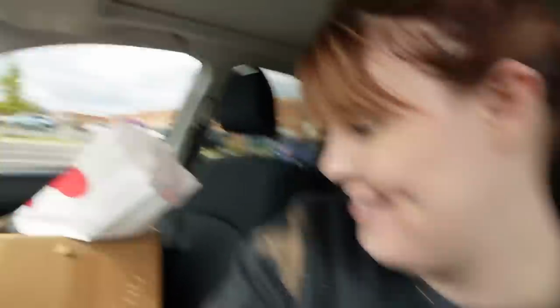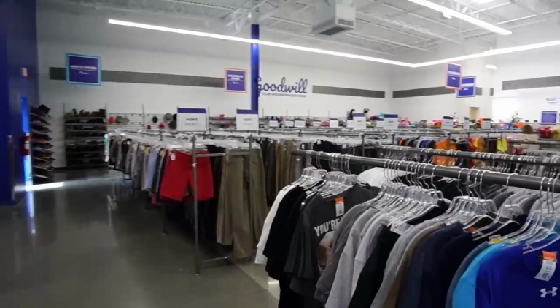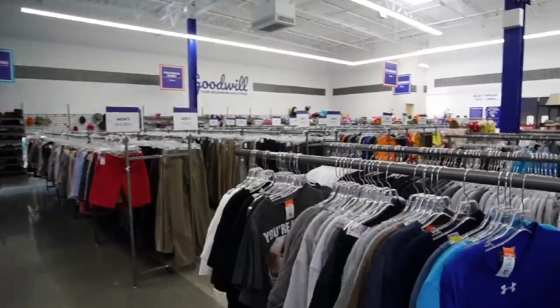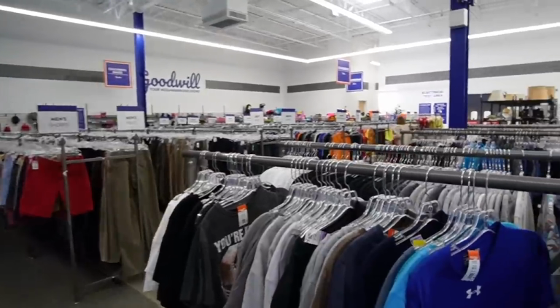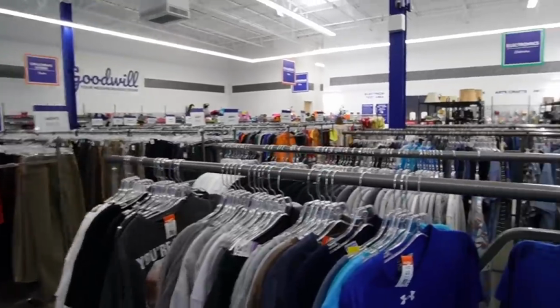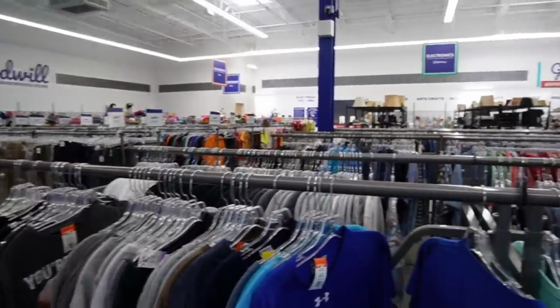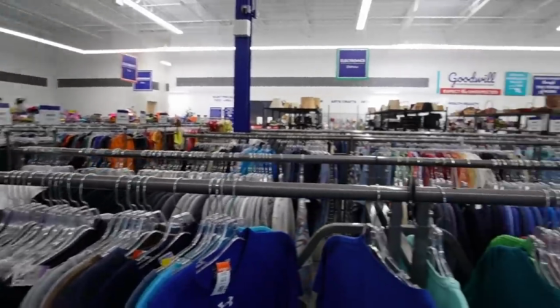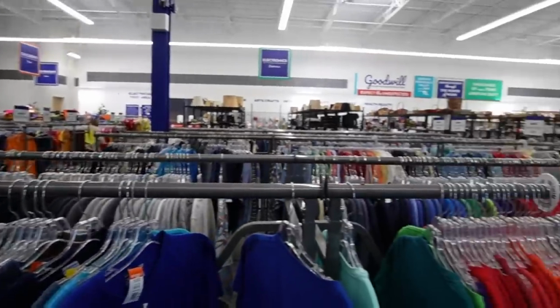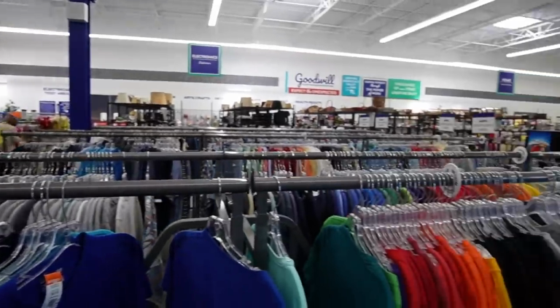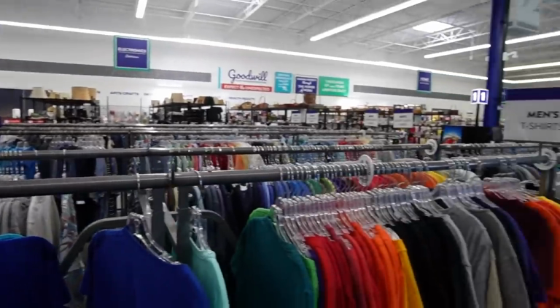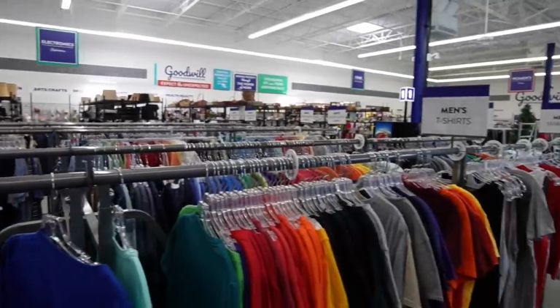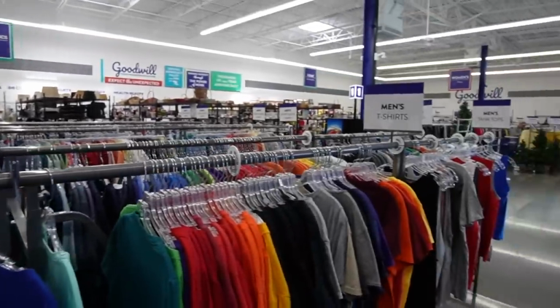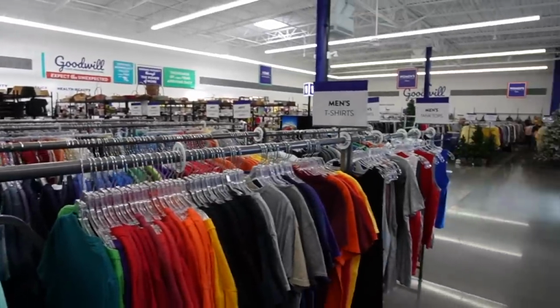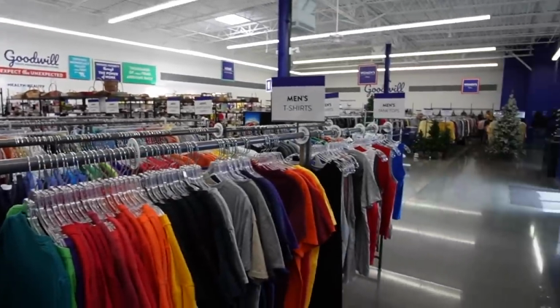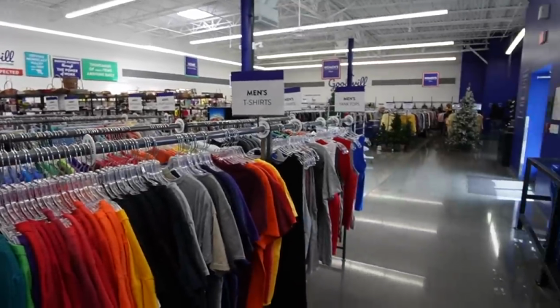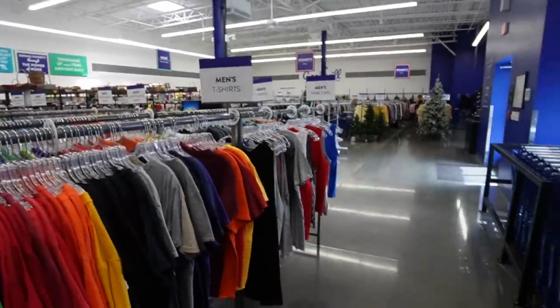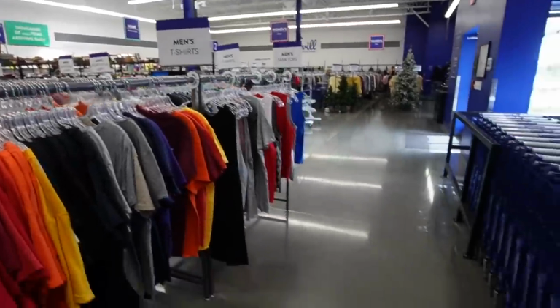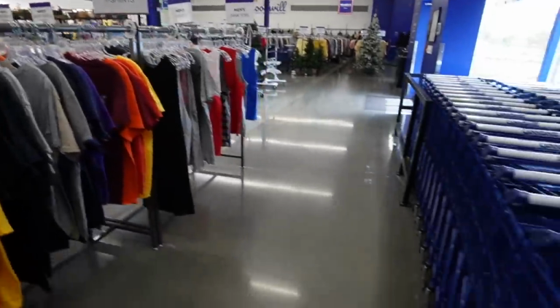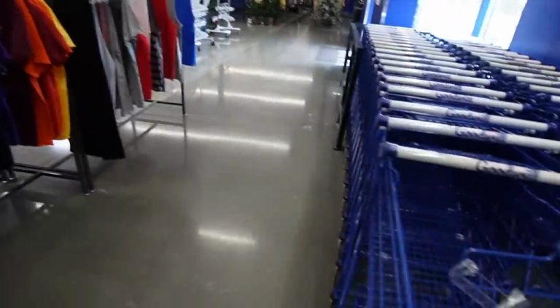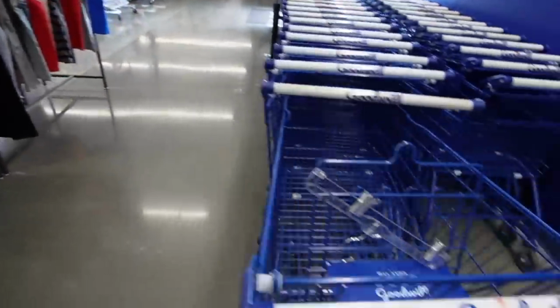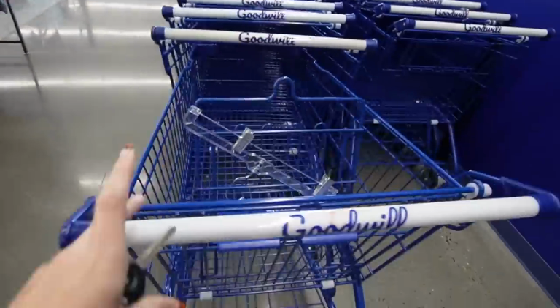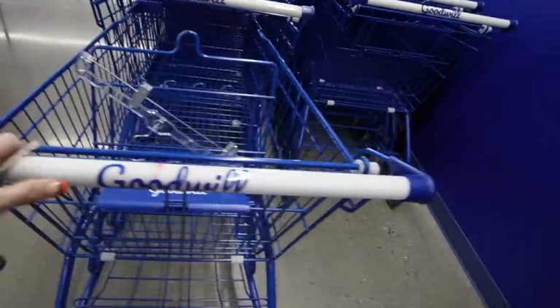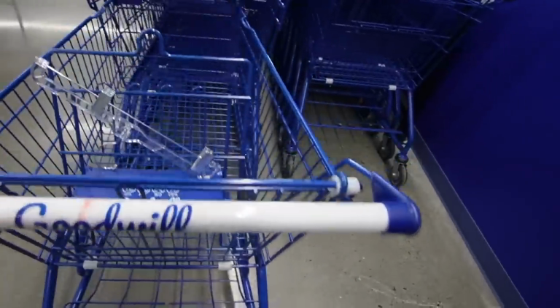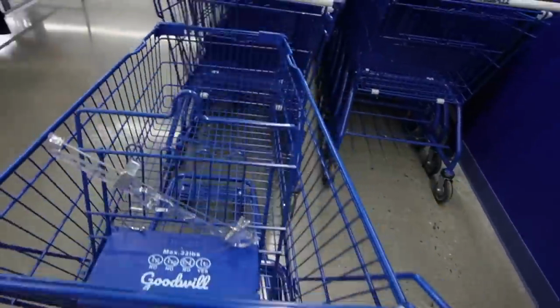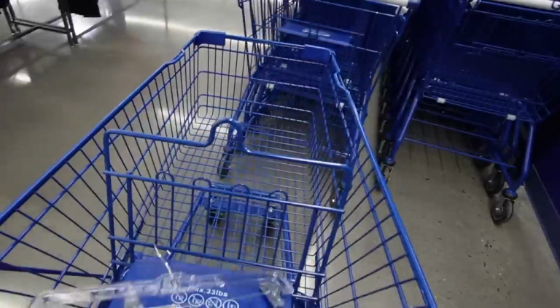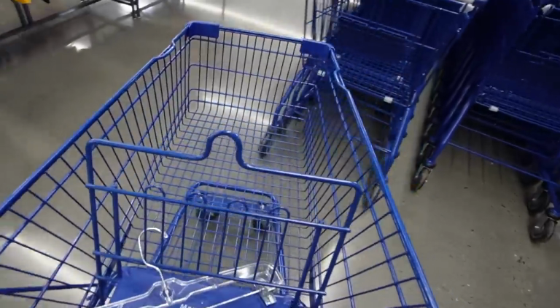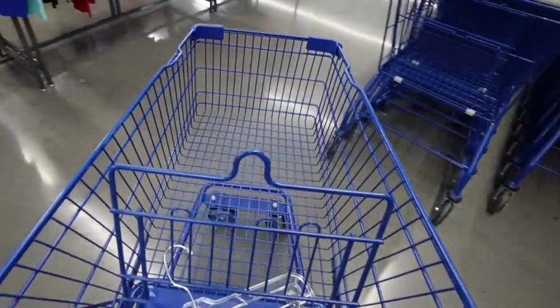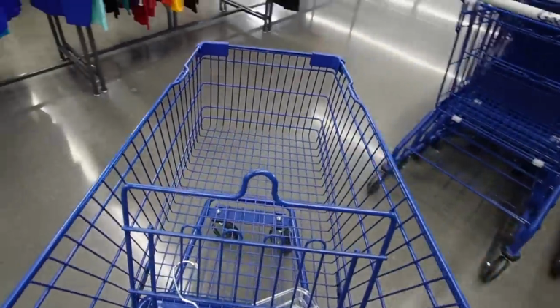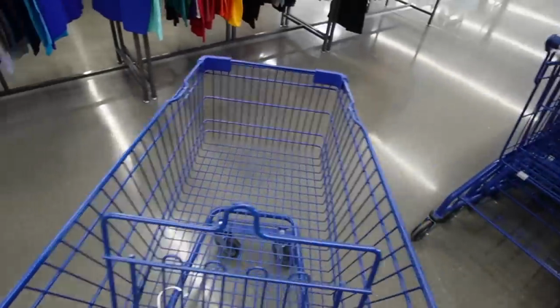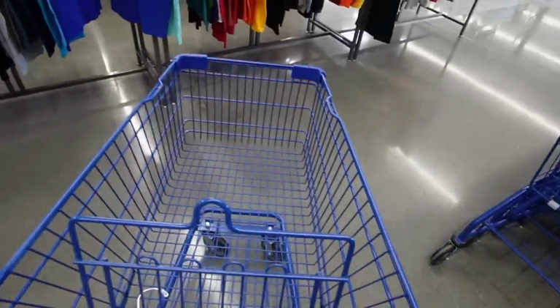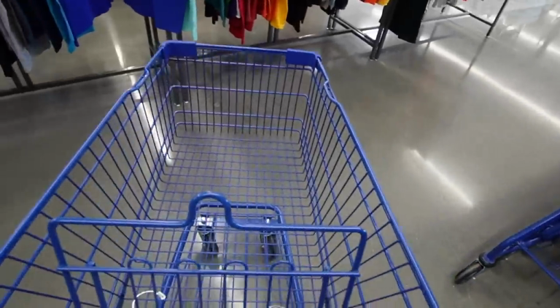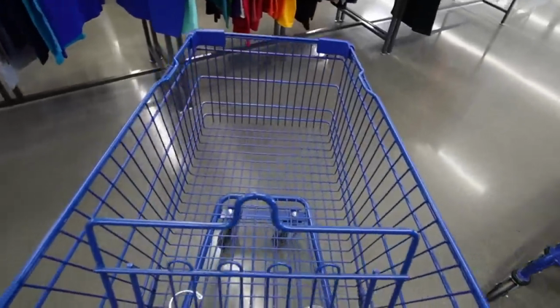This place is literally a ghost town compared to the past few visits, so maybe we'll be able to find some stuff.